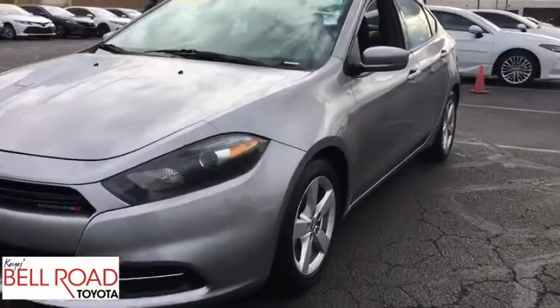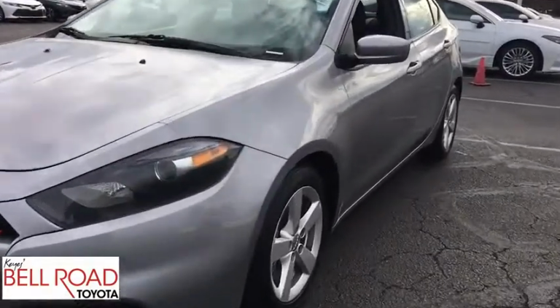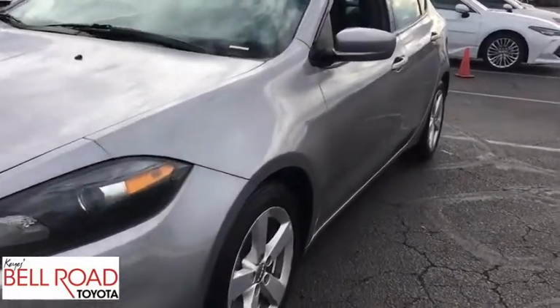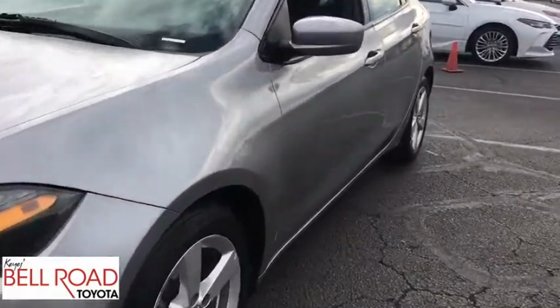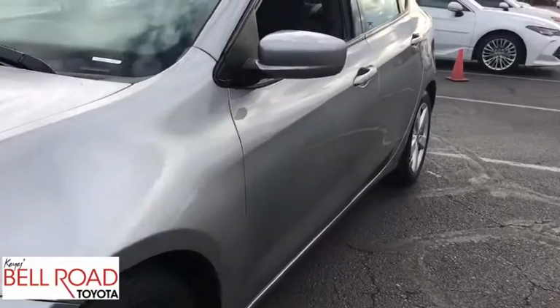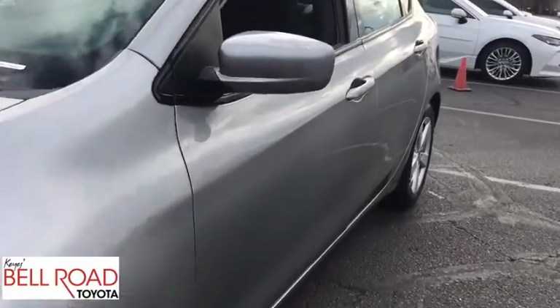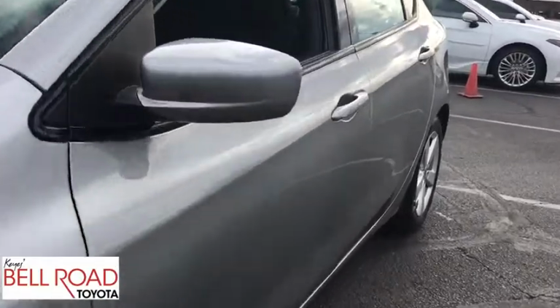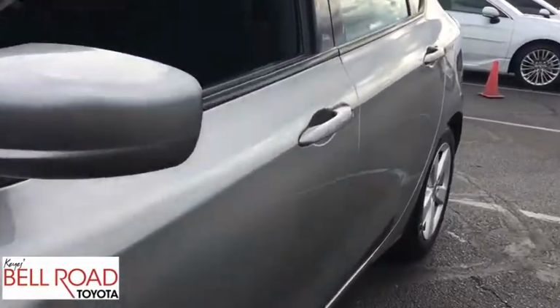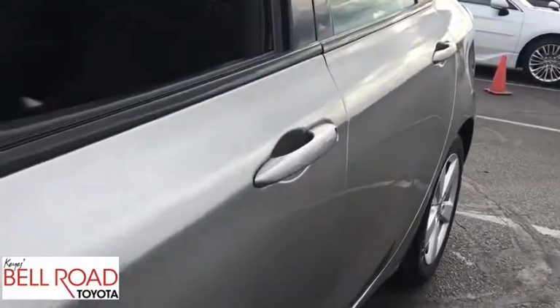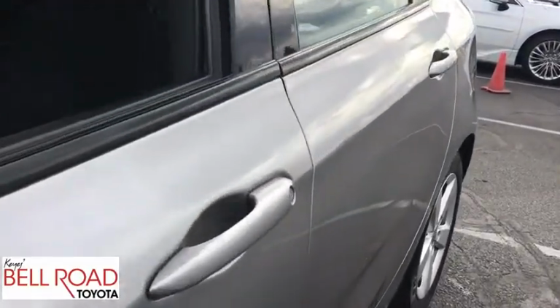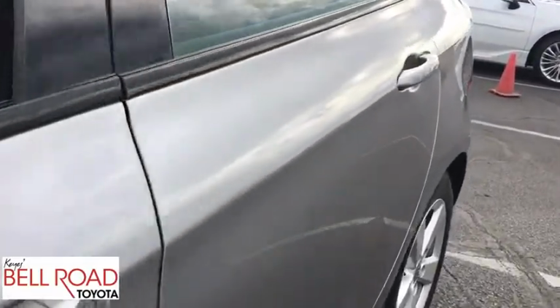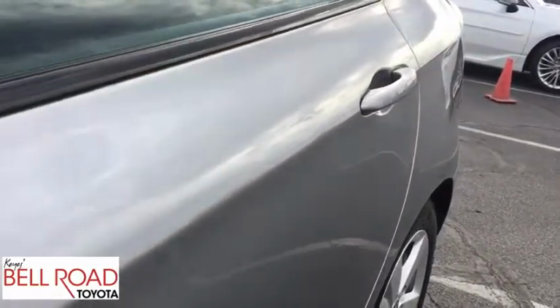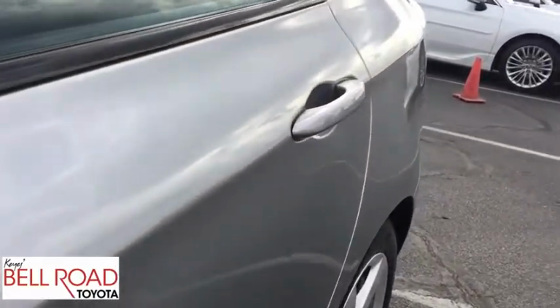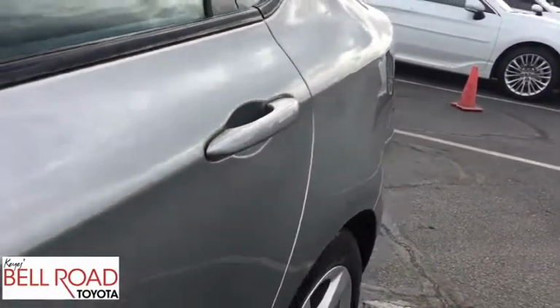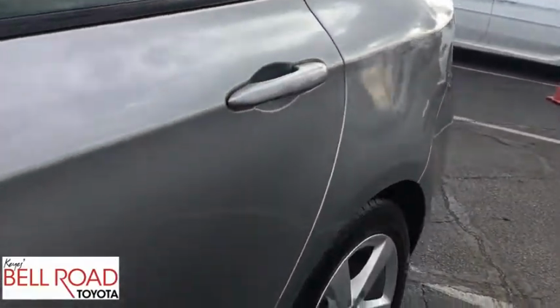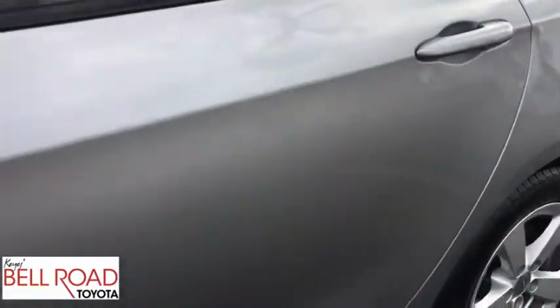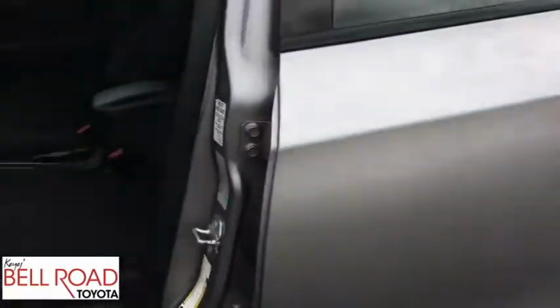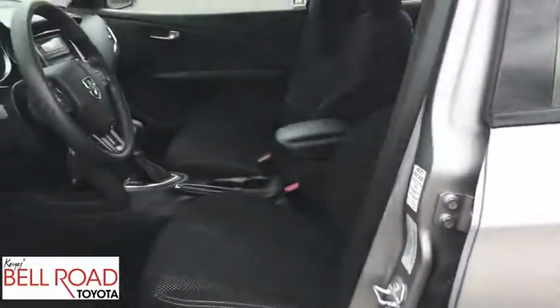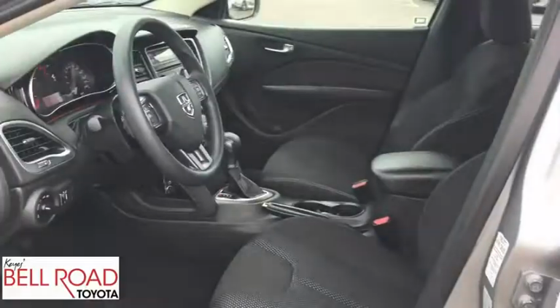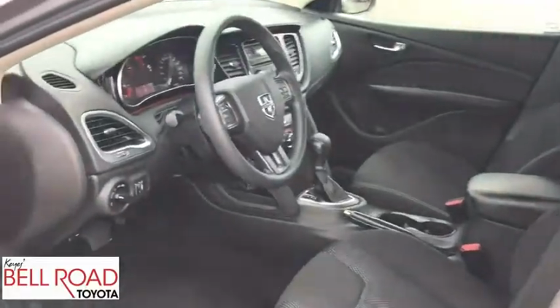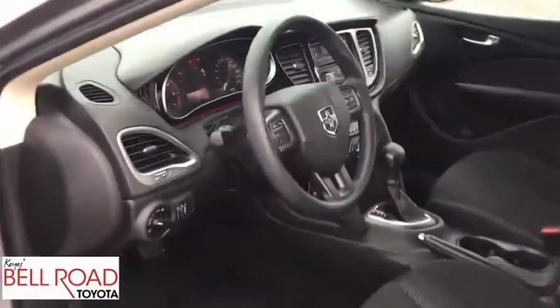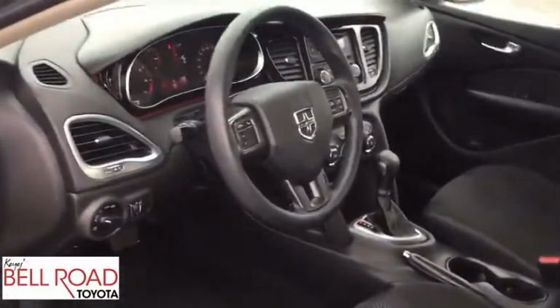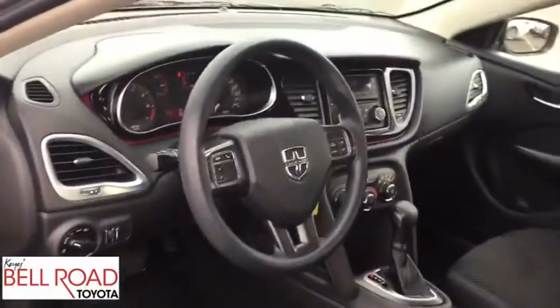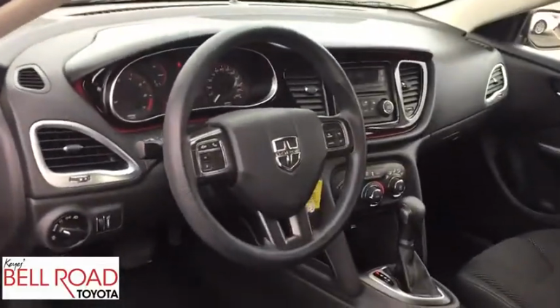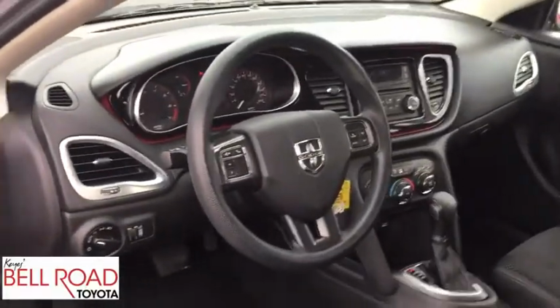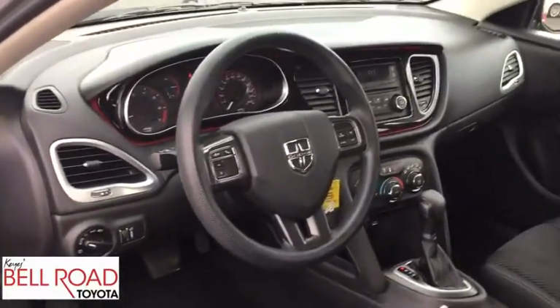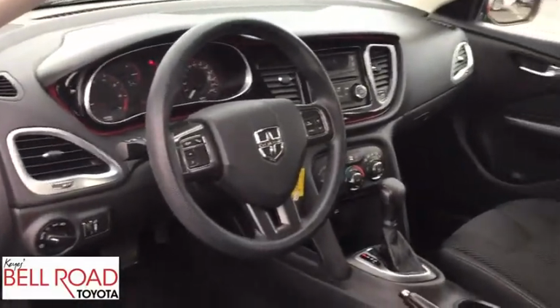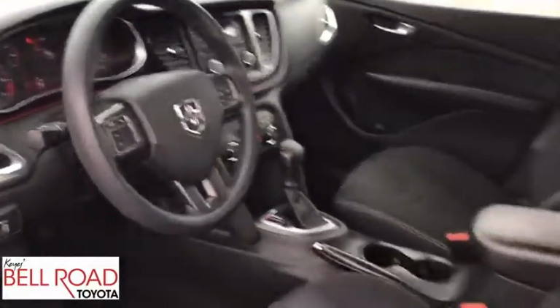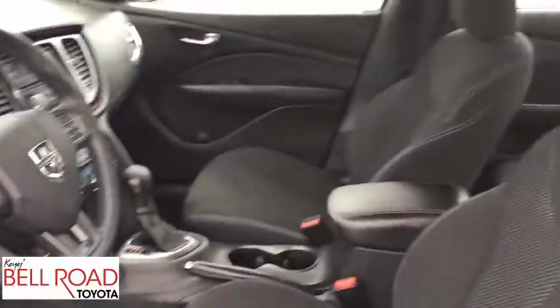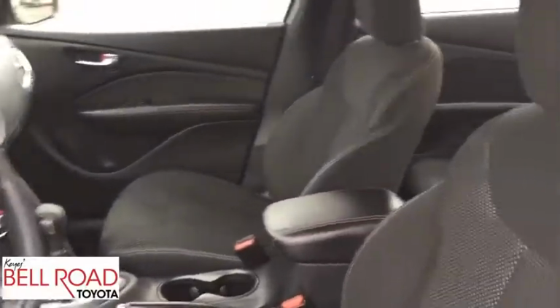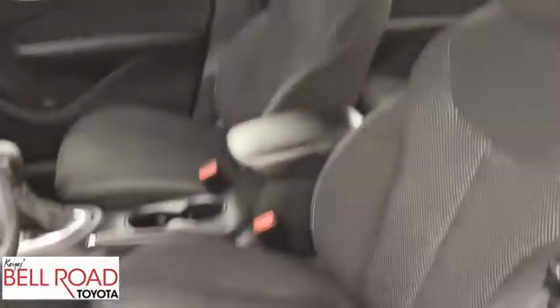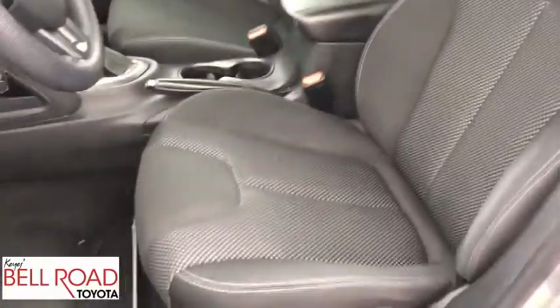Rear defrost, front wheel drive, security system, child safety locks, MP3 player, trip computer. A vehicle like this doesn't come along every day. Come in and get it before someone else does.